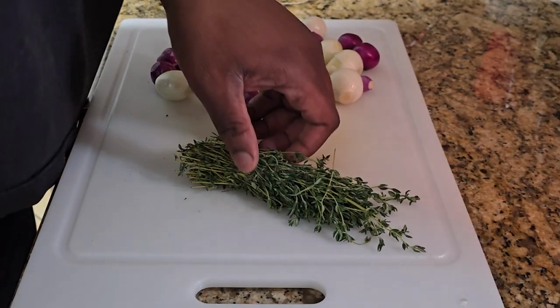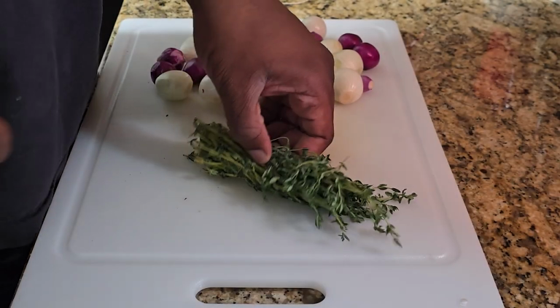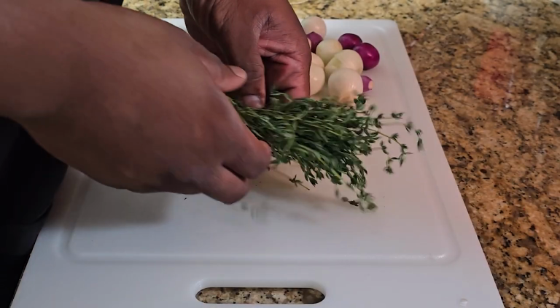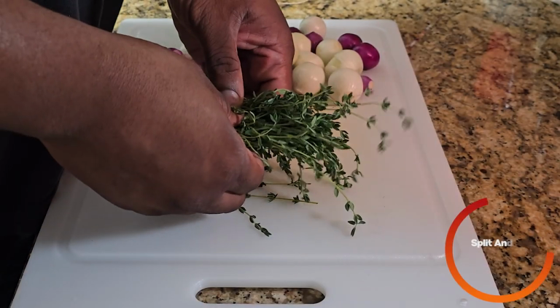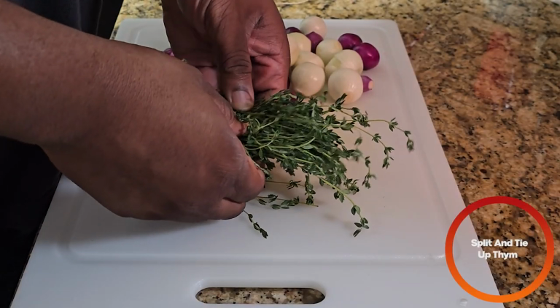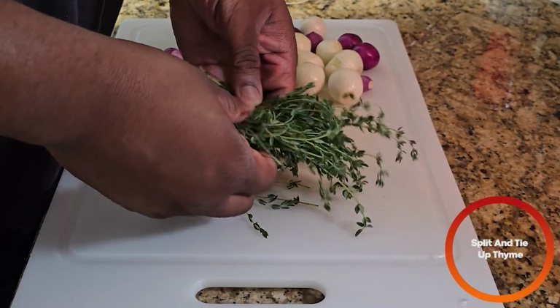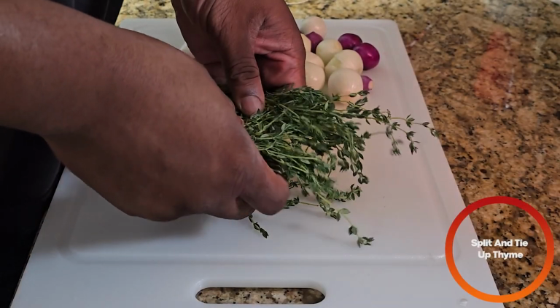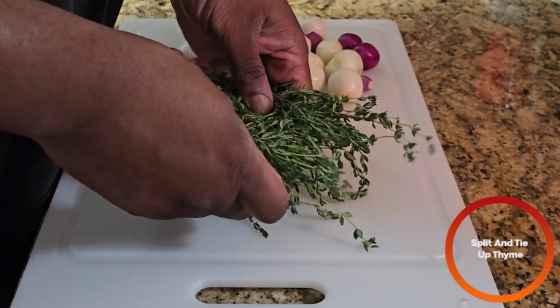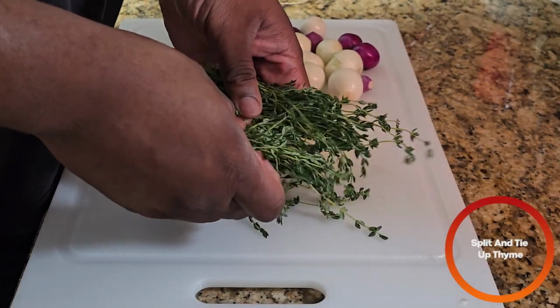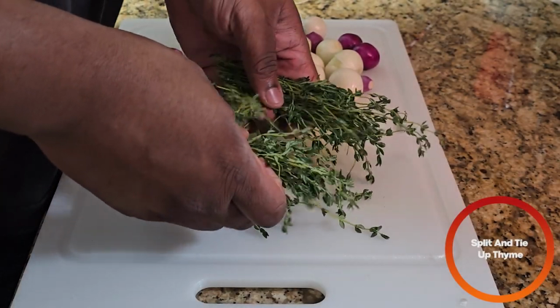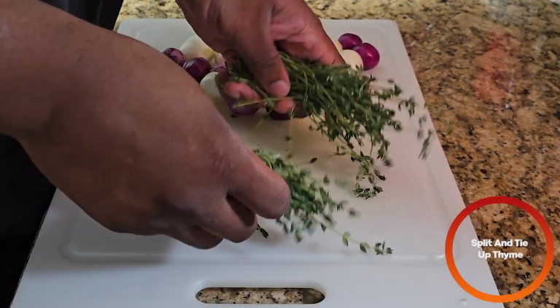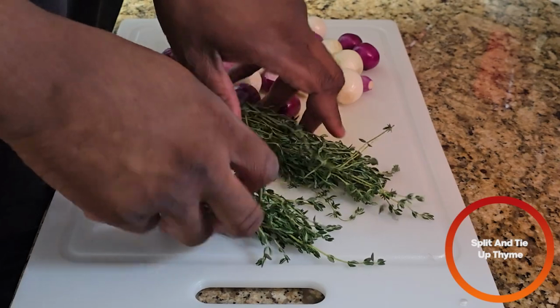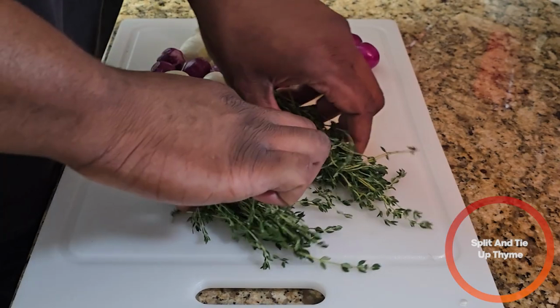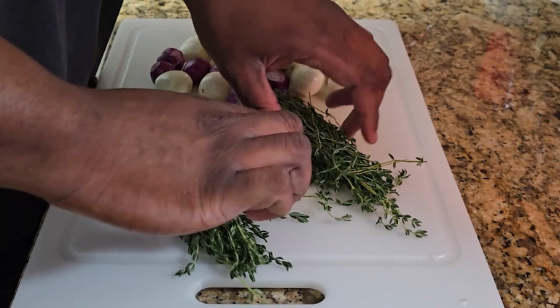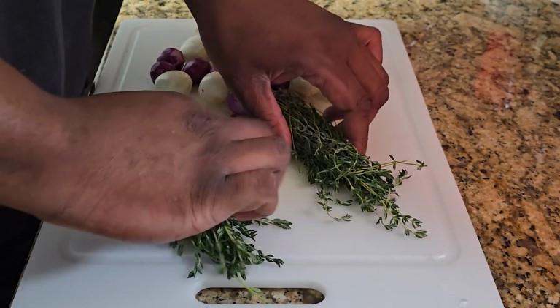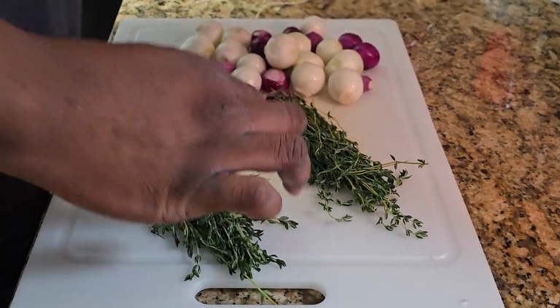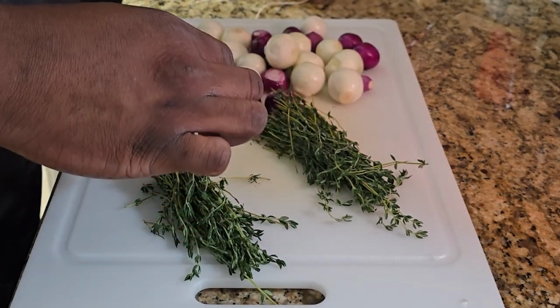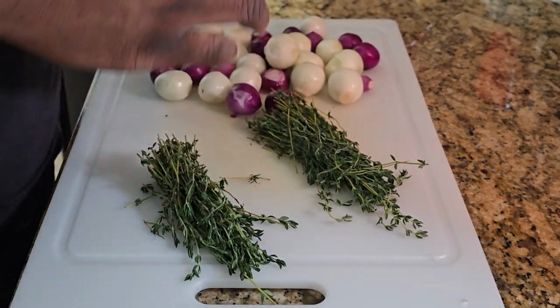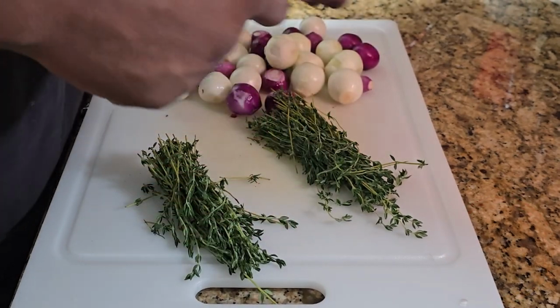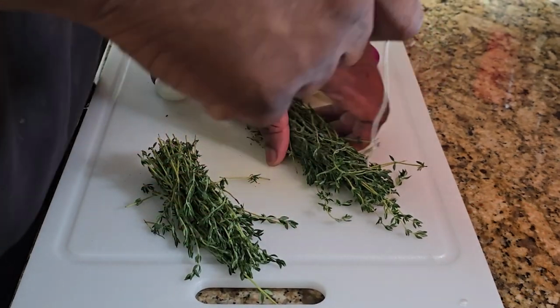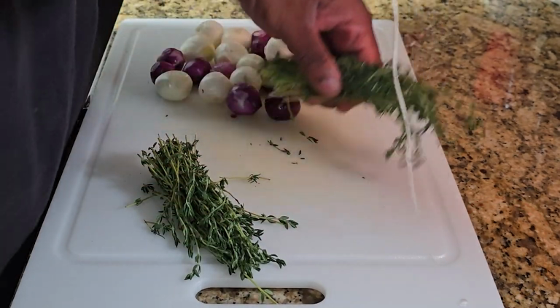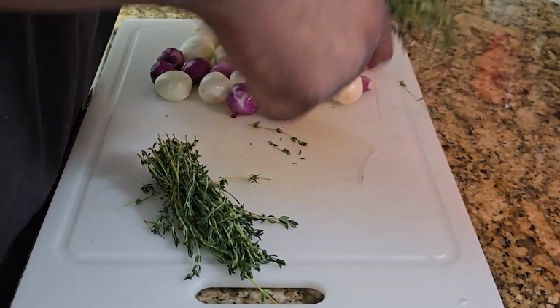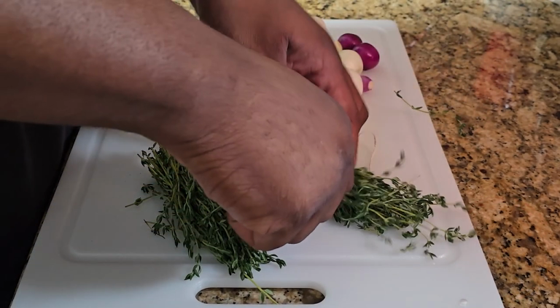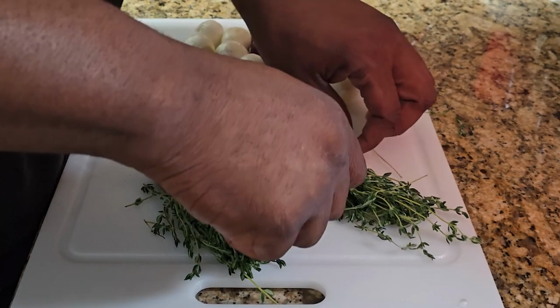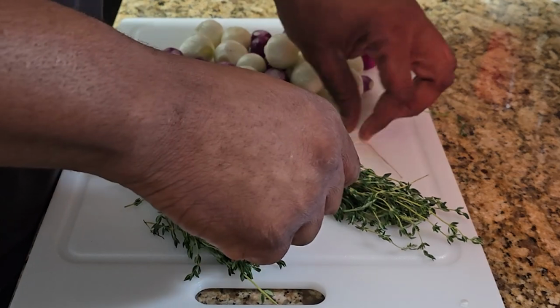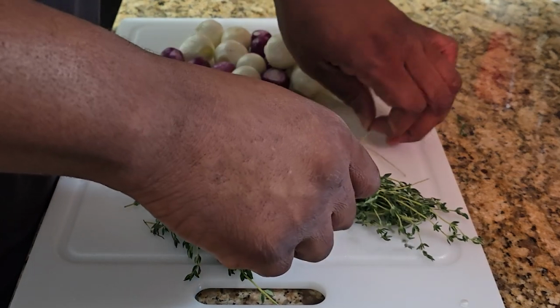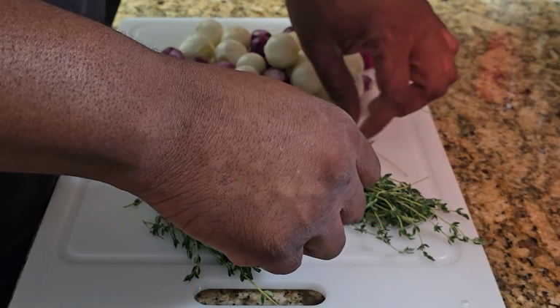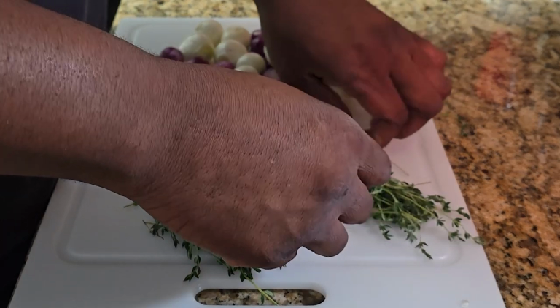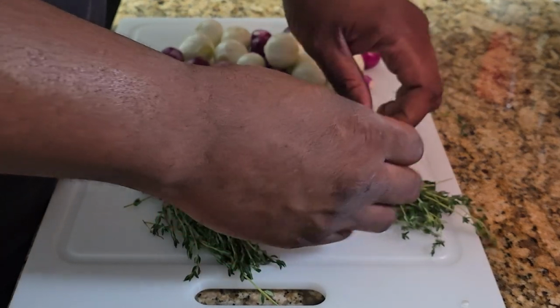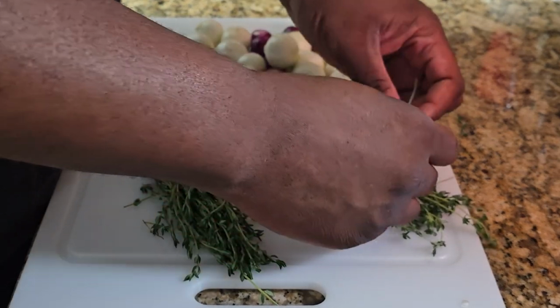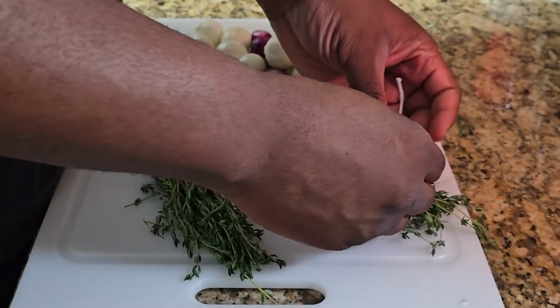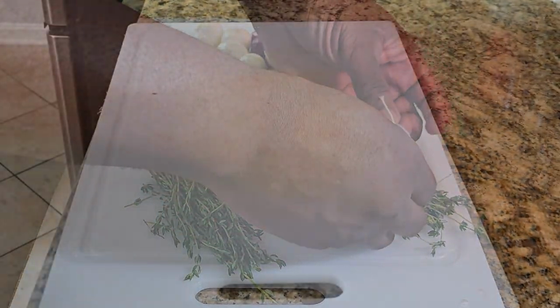Next, we're going to take a bundle of thyme. I'm going to split it in two and we're going to tie that up with some butcher's twine, just to keep everything together.